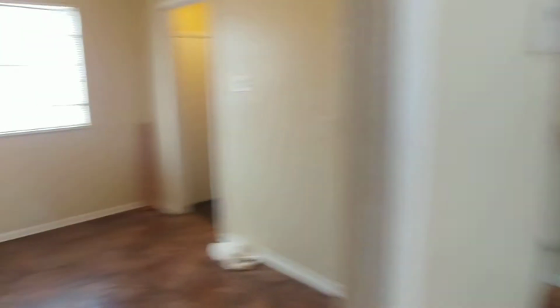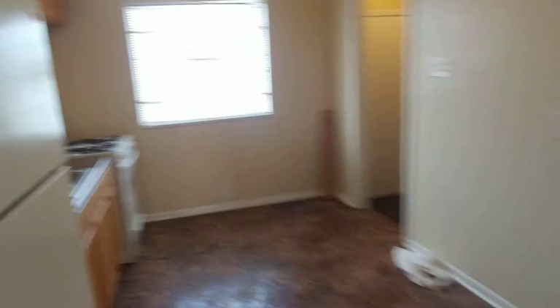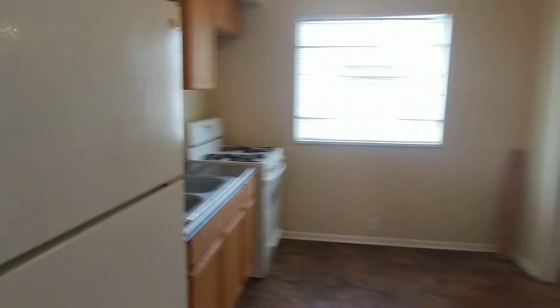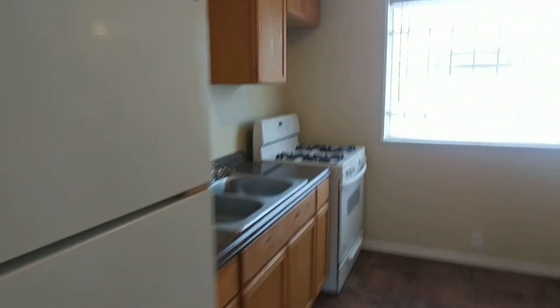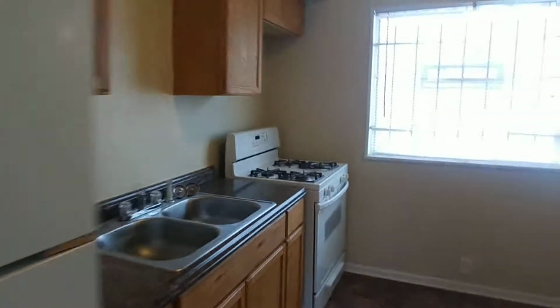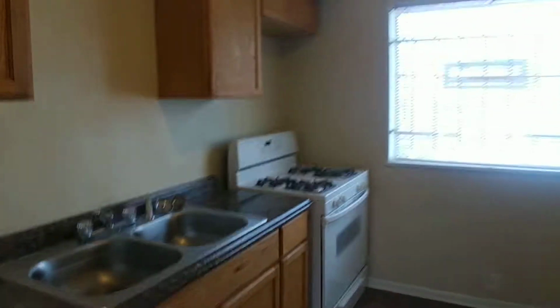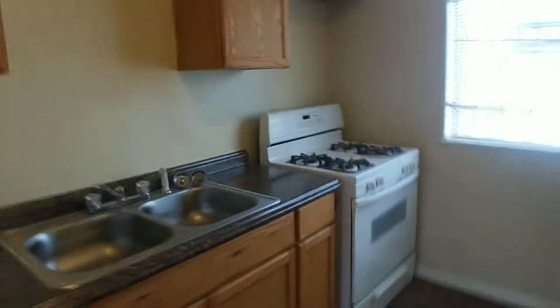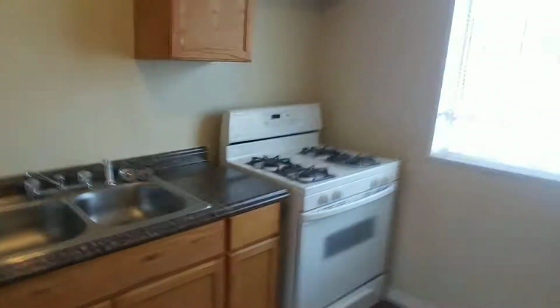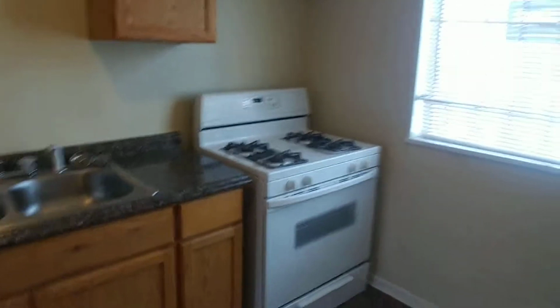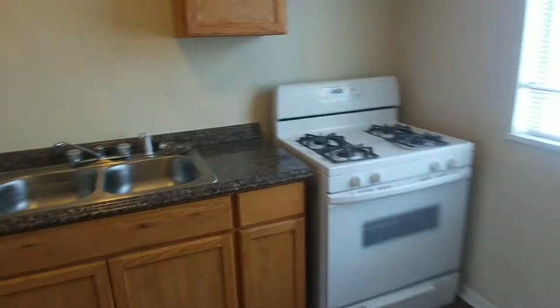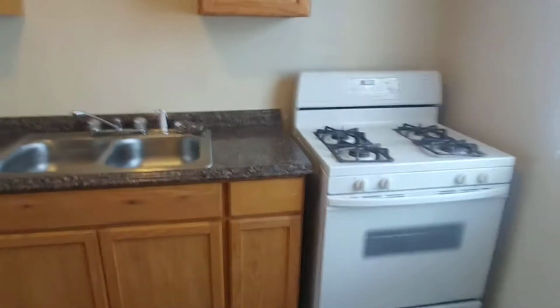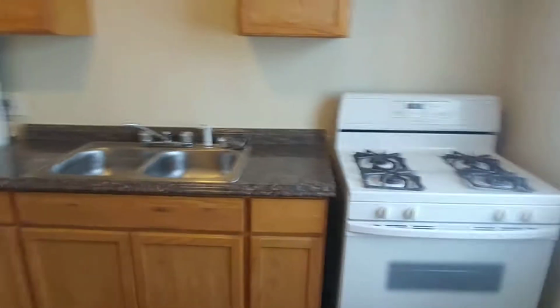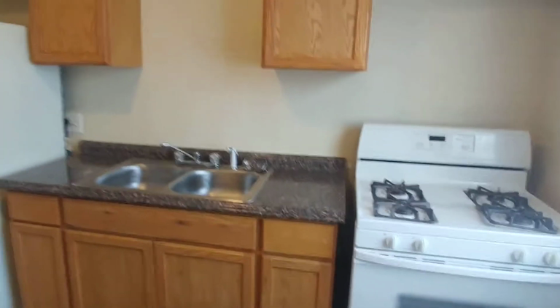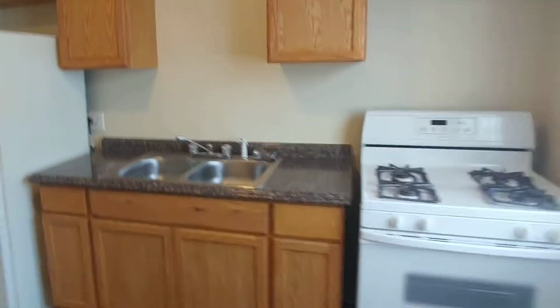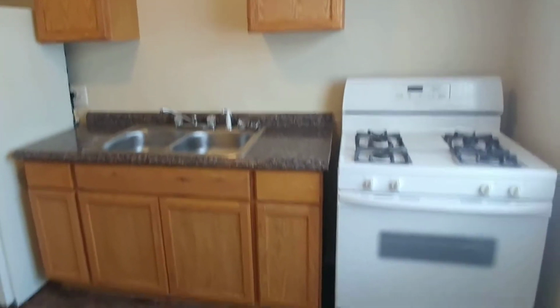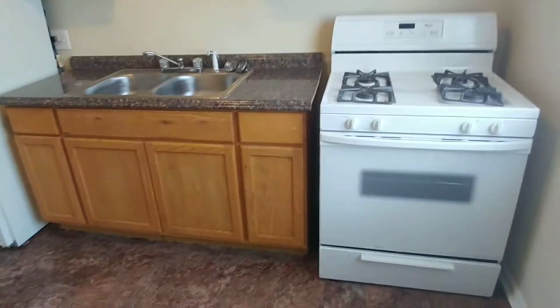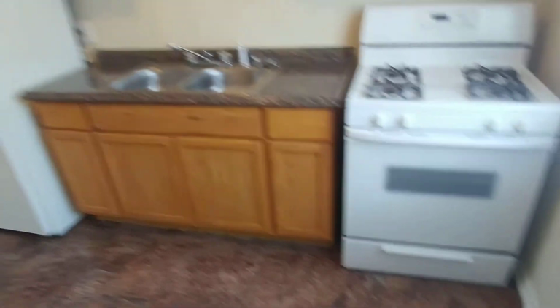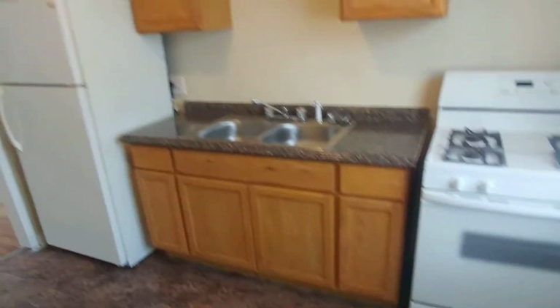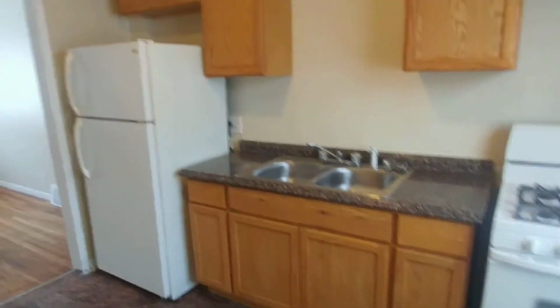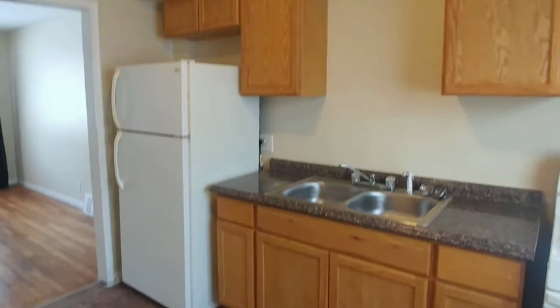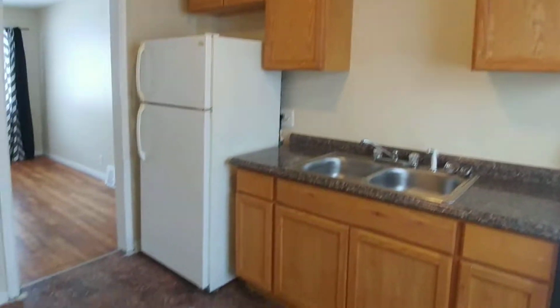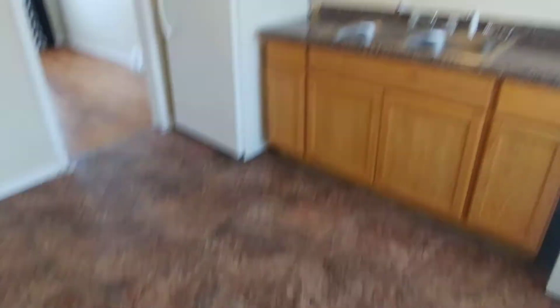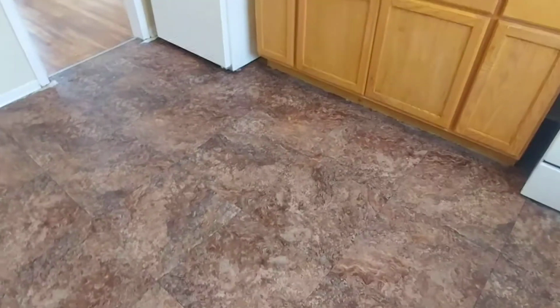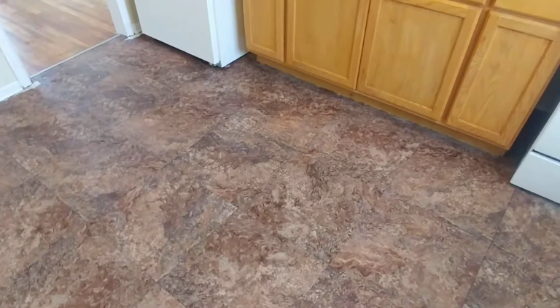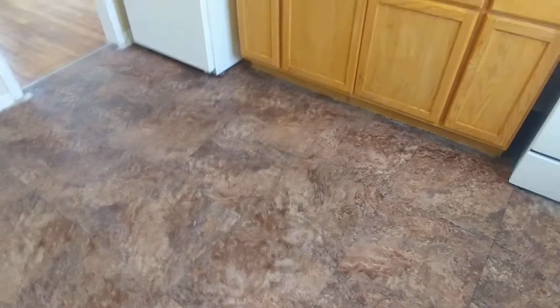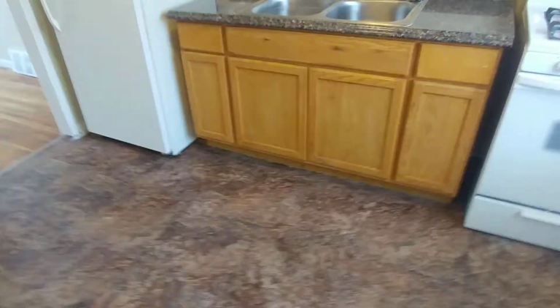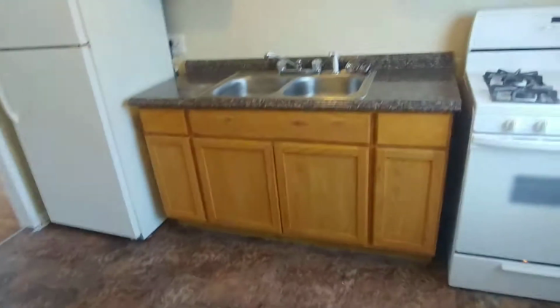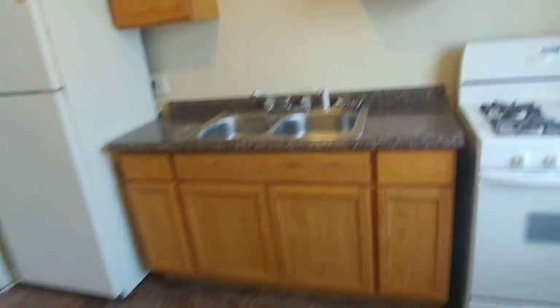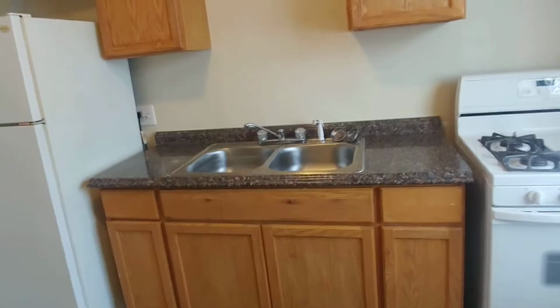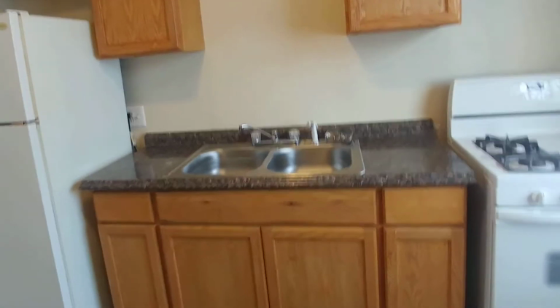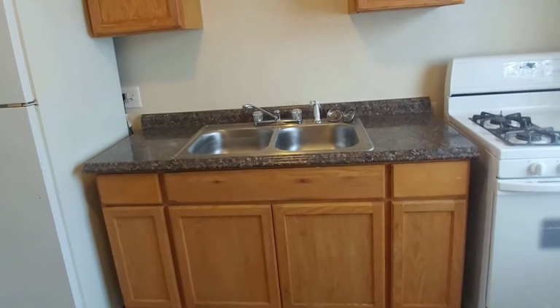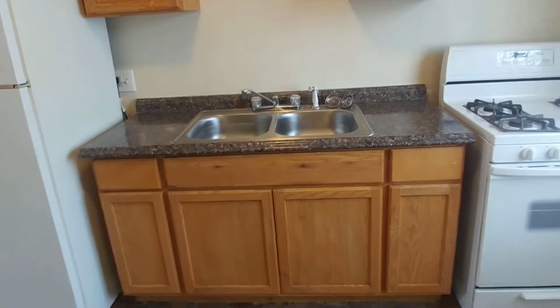Into the kitchen. Appliances are included. New flooring in here. New countertops.